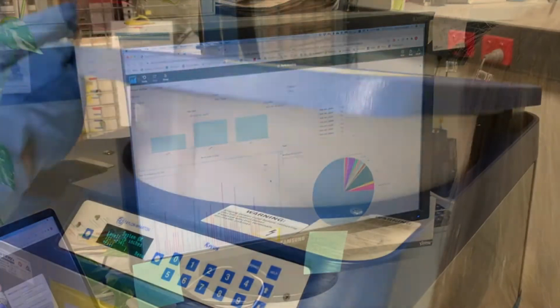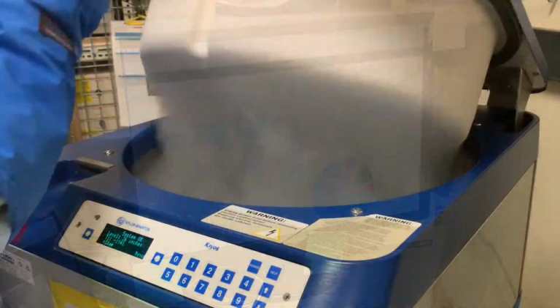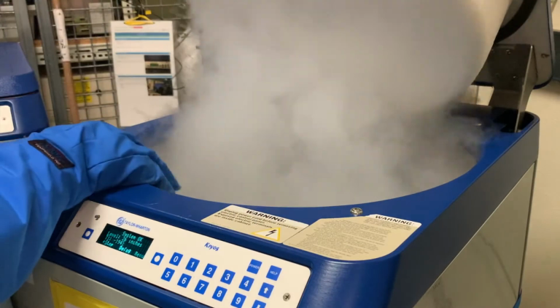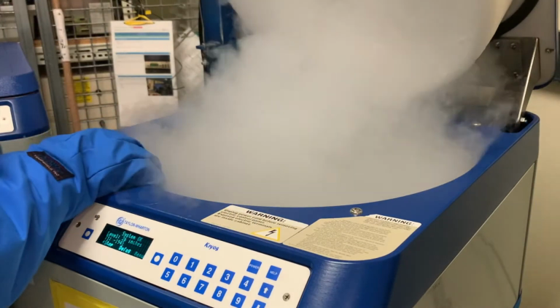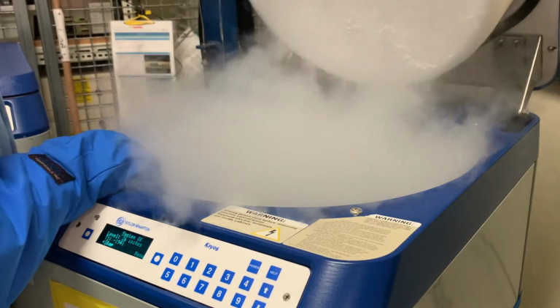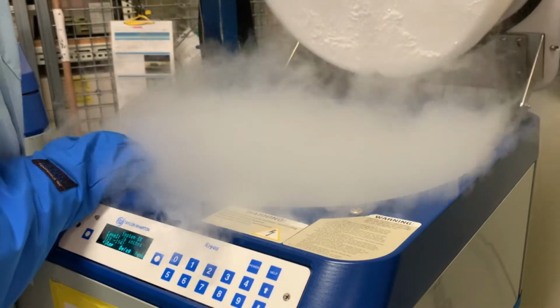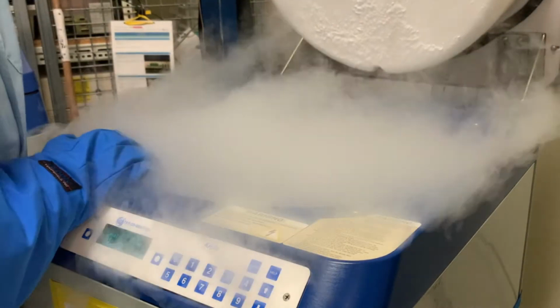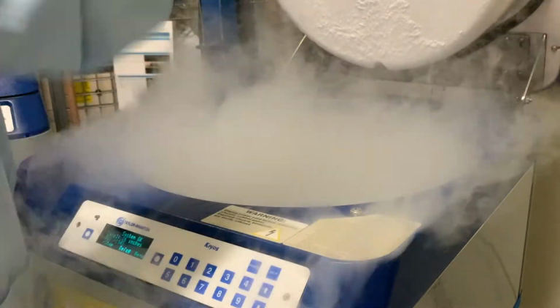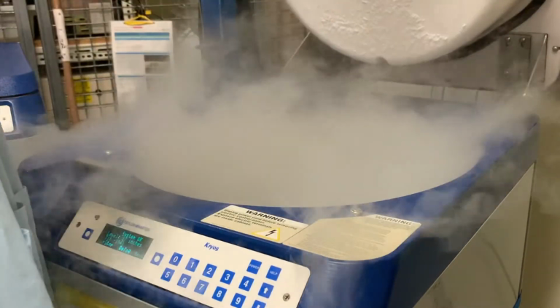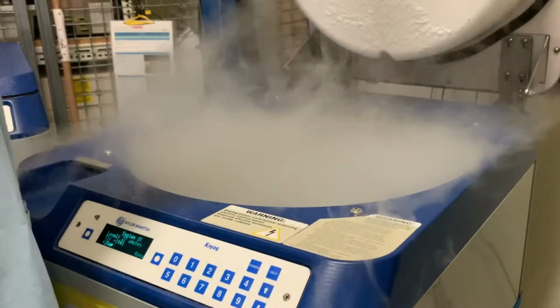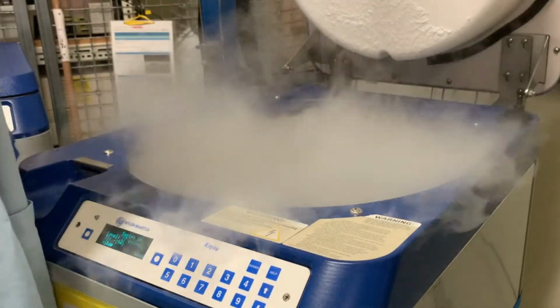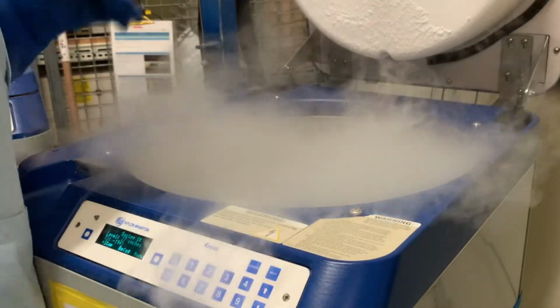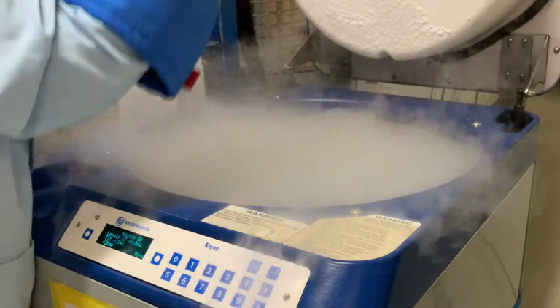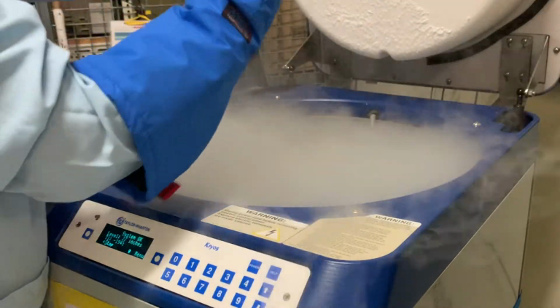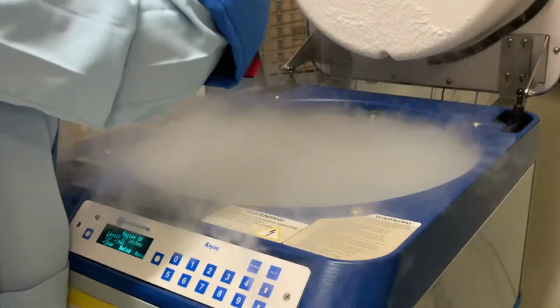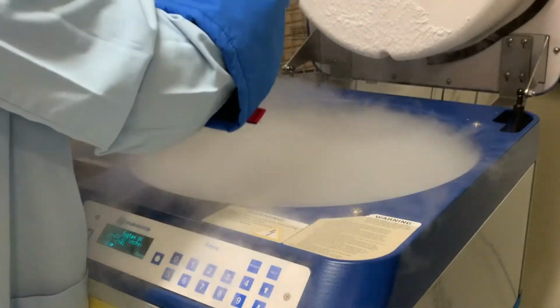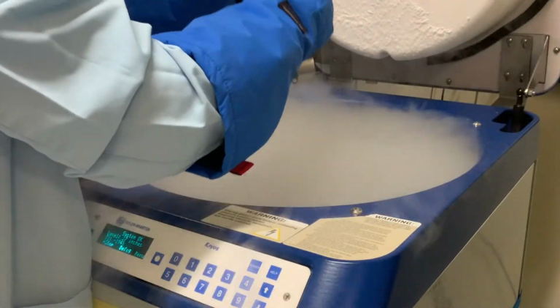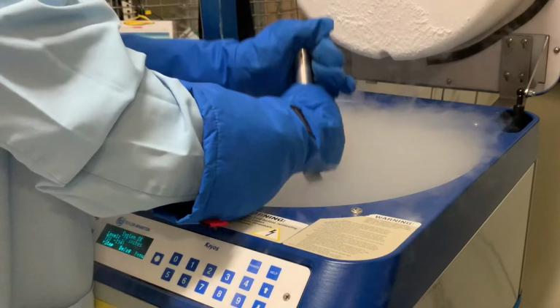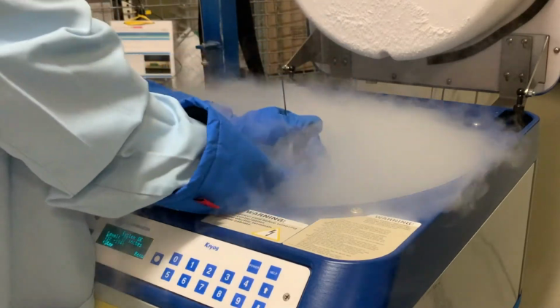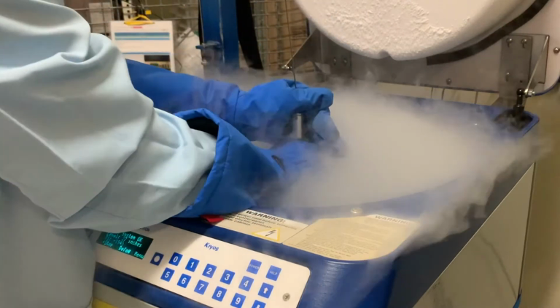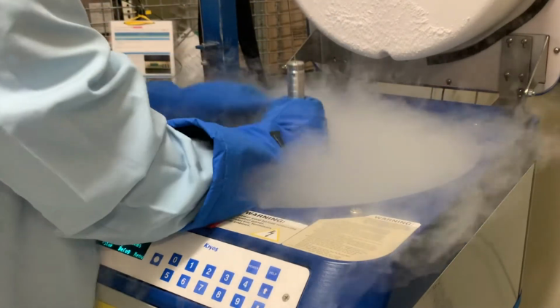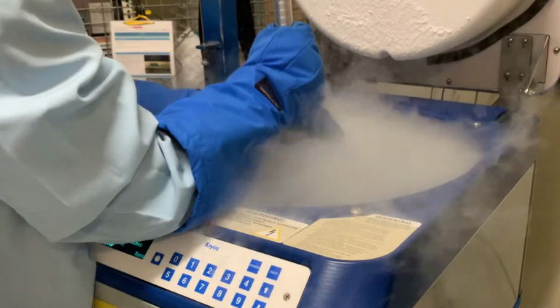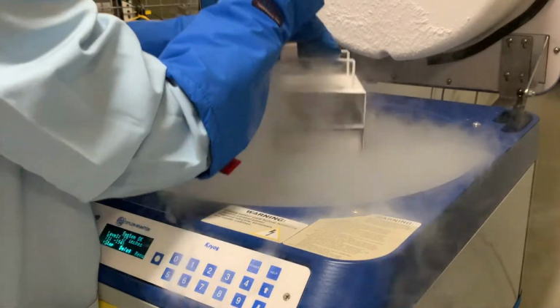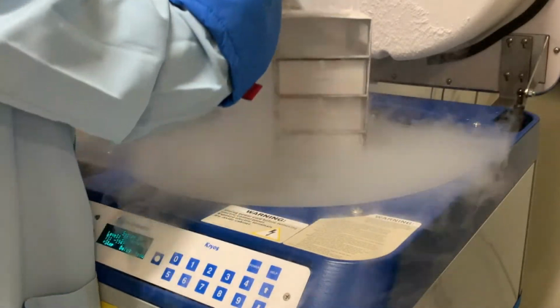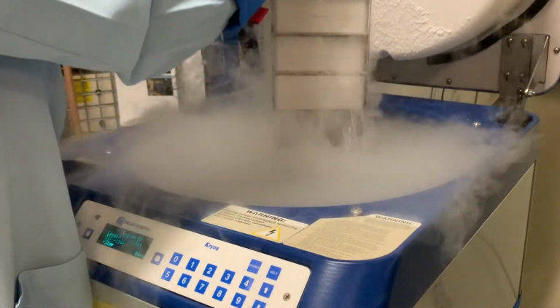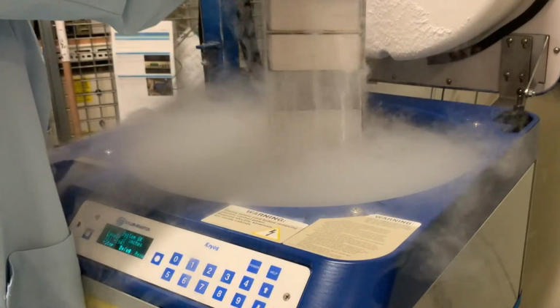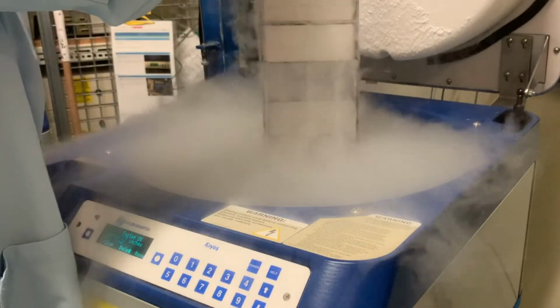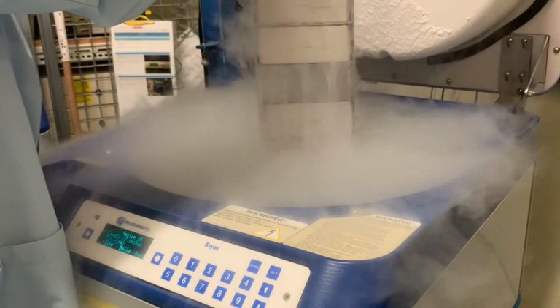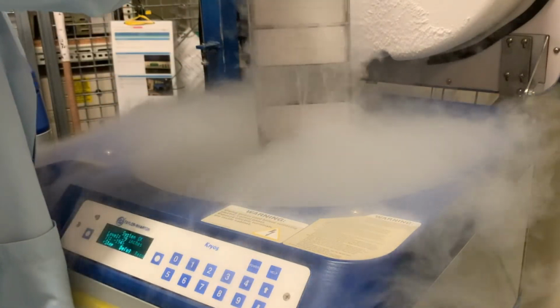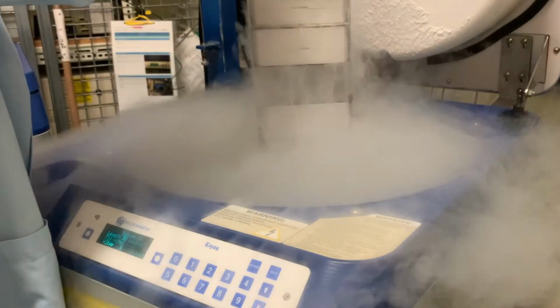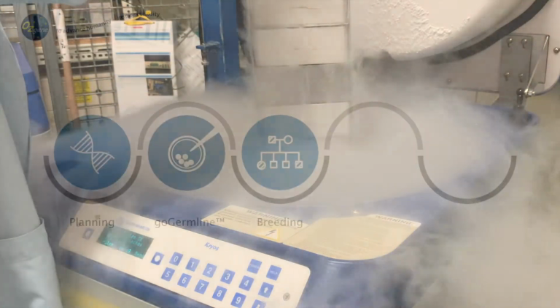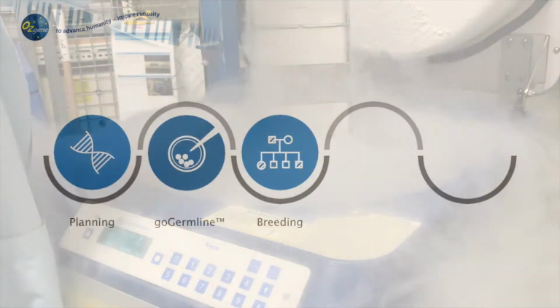We also offer cryopreservation and cryorecovery of frozen sperm or embryos for the purpose of biosecurity and as an alternative to live animal delivery.